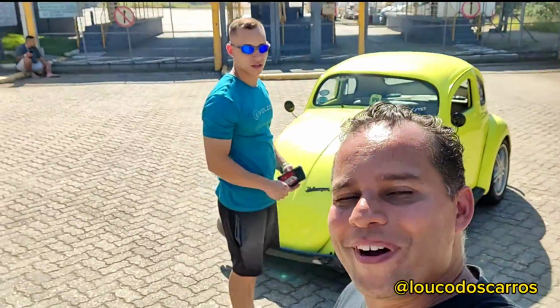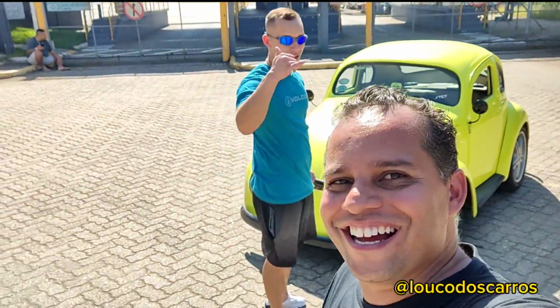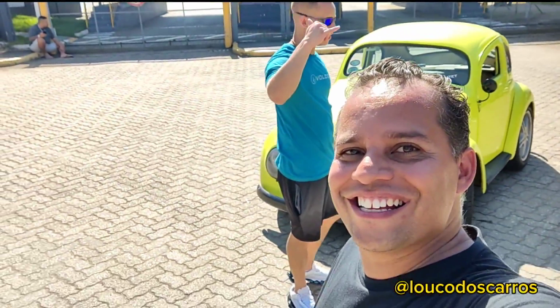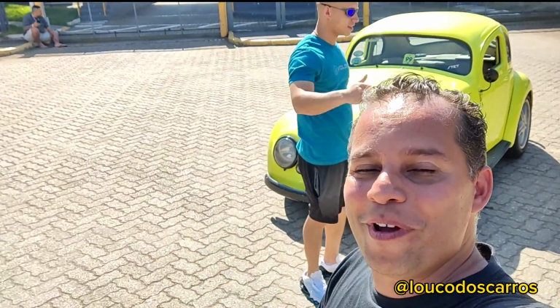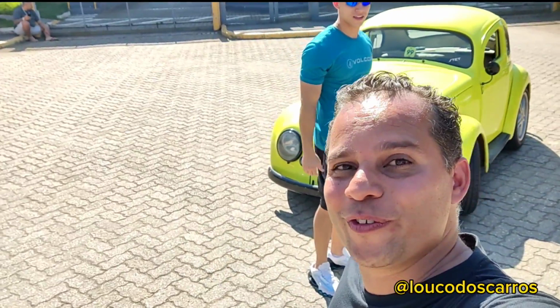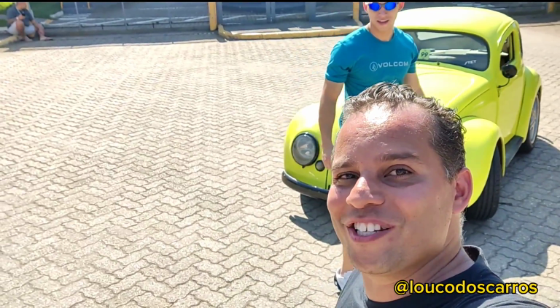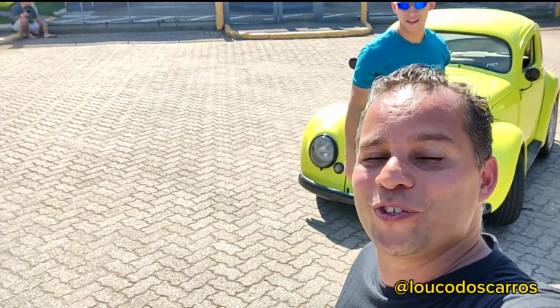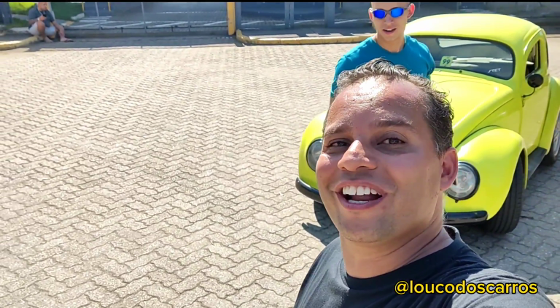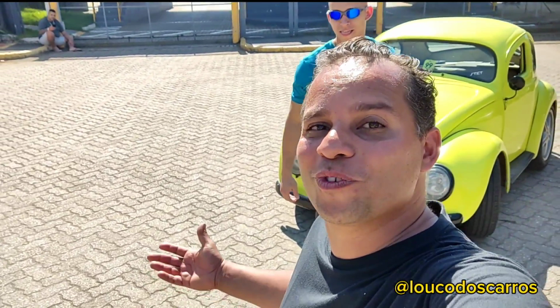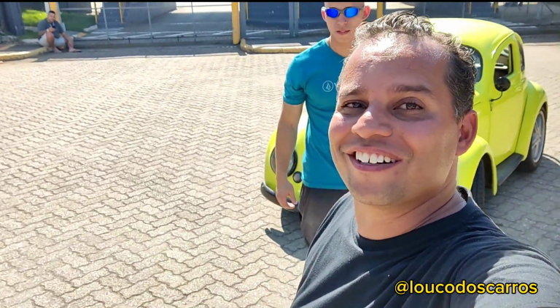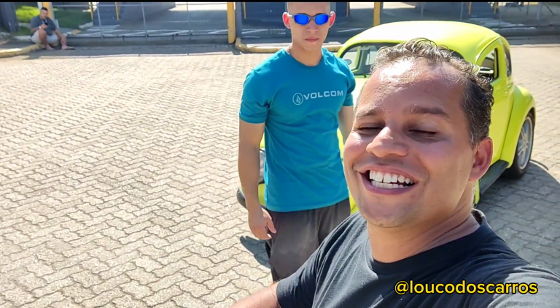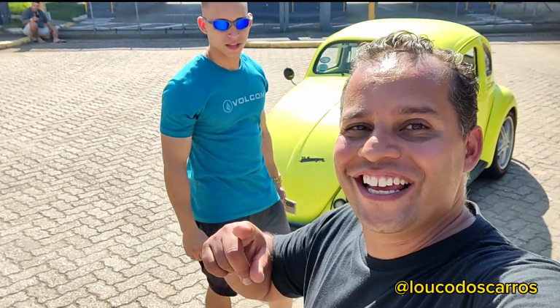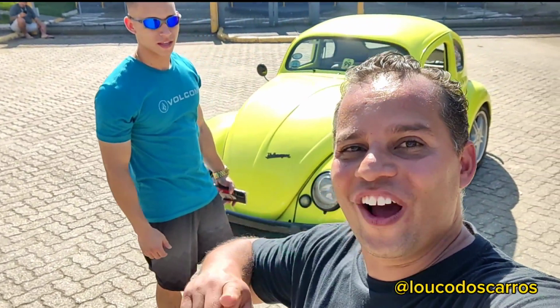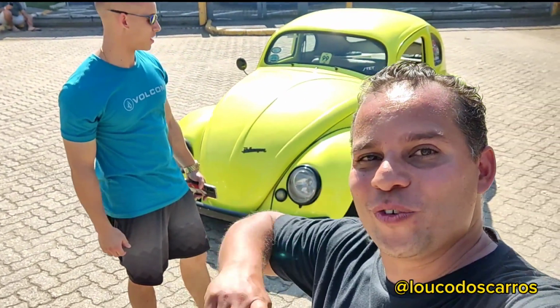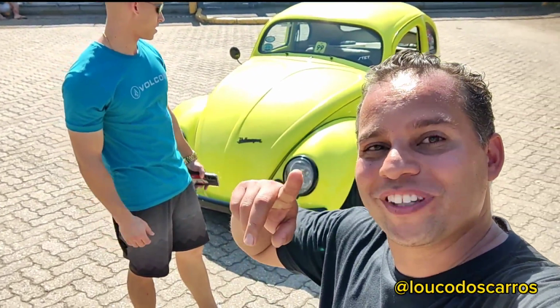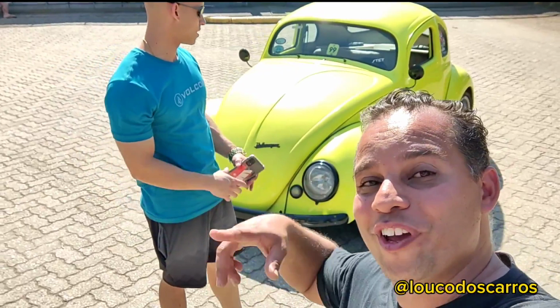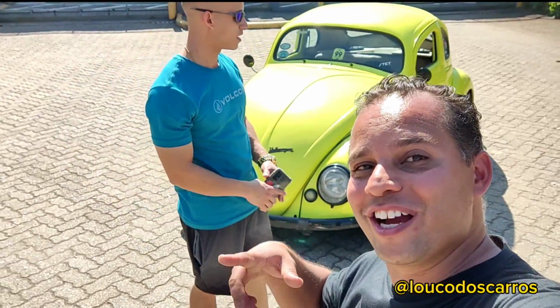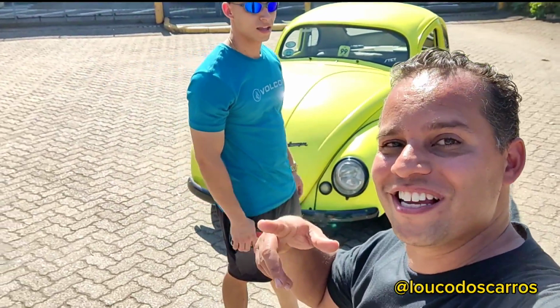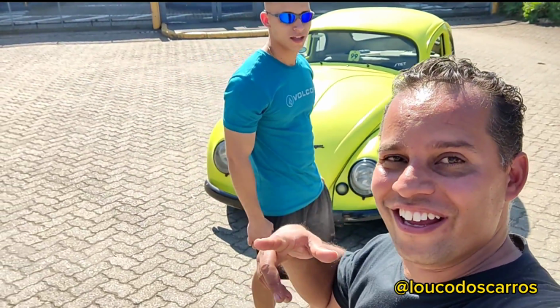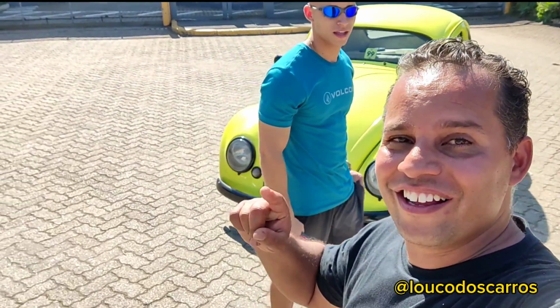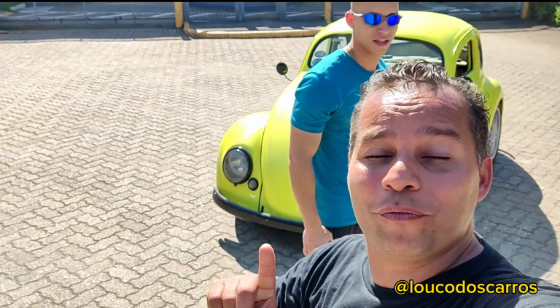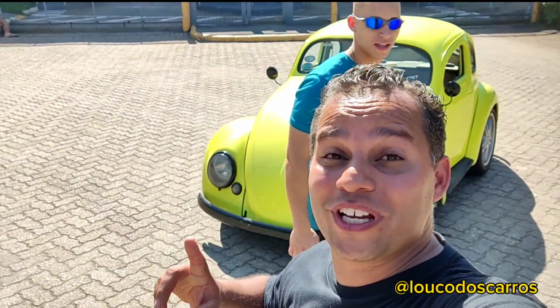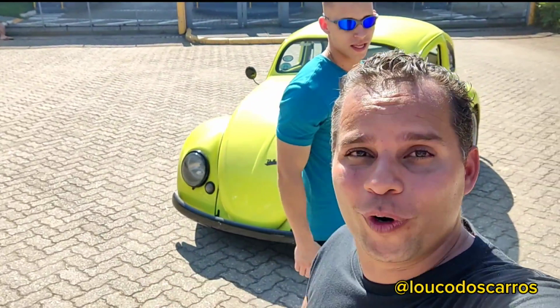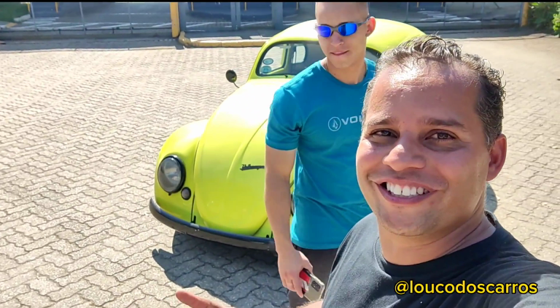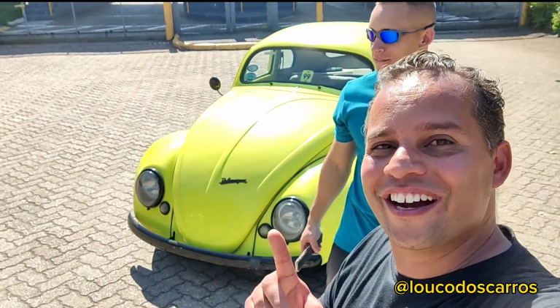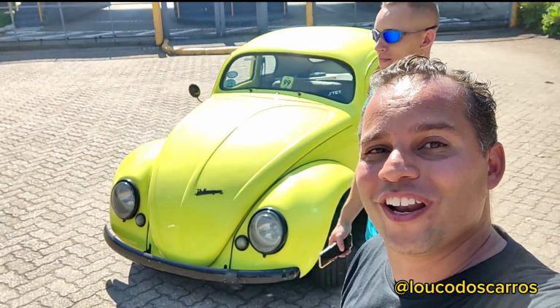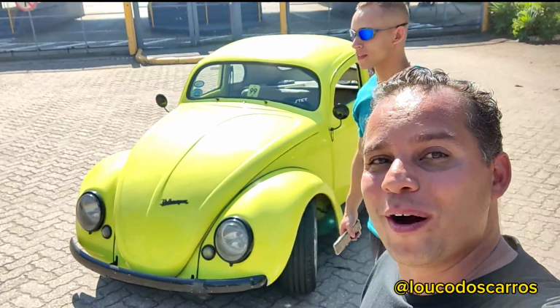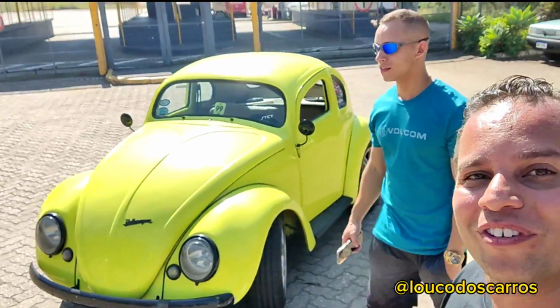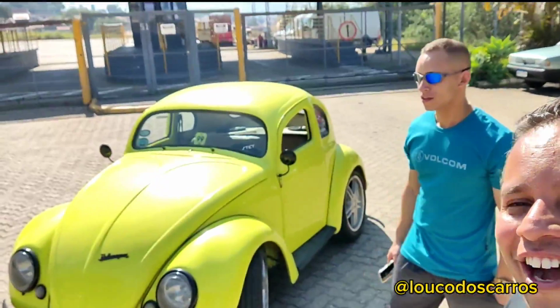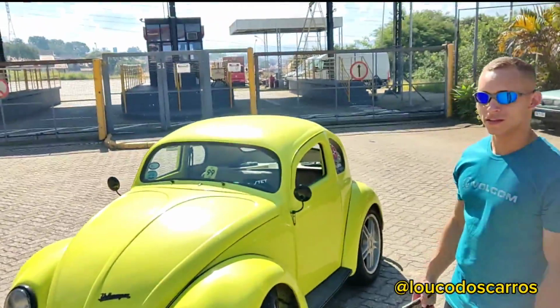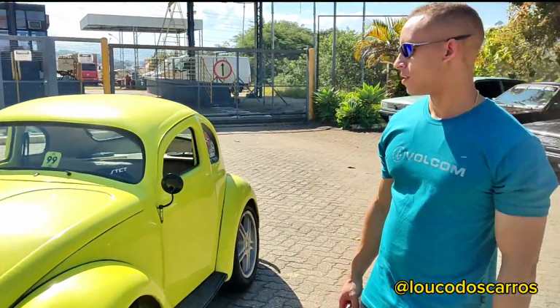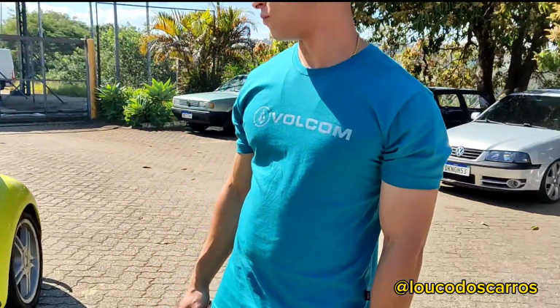Fala rapaziada, sejam bem-vindos a mais um vídeo do canal Louco dos Carros. O vídeo de hoje está diferente, vamos falar dos aircooler de hoje. A gente vai falar com o Ramon — e aí Ramon?